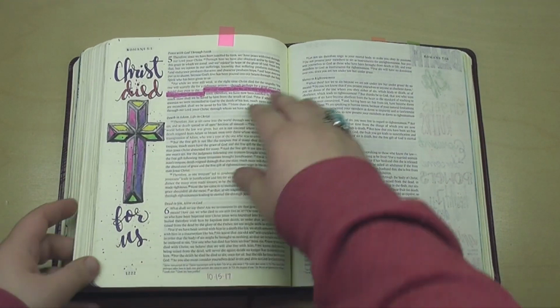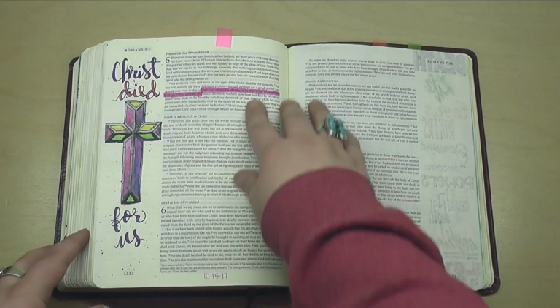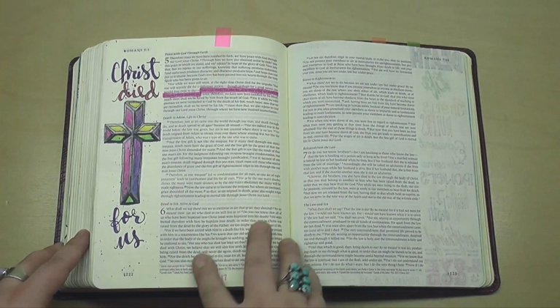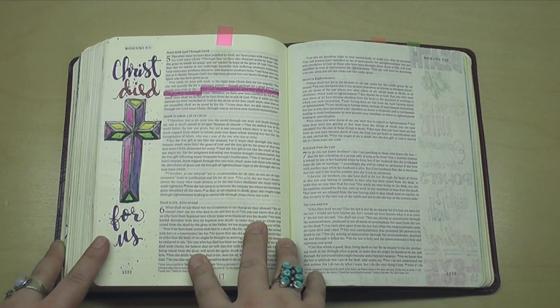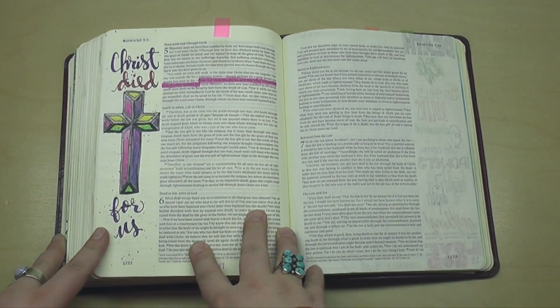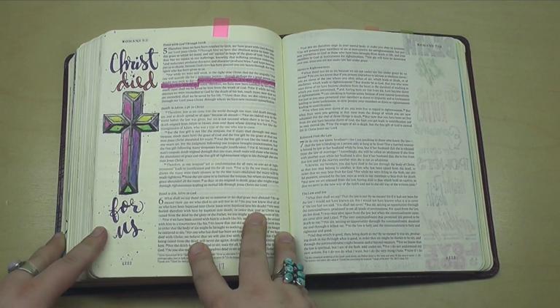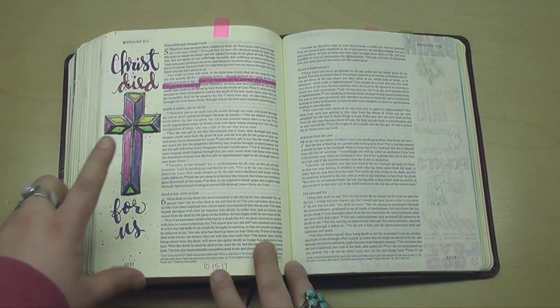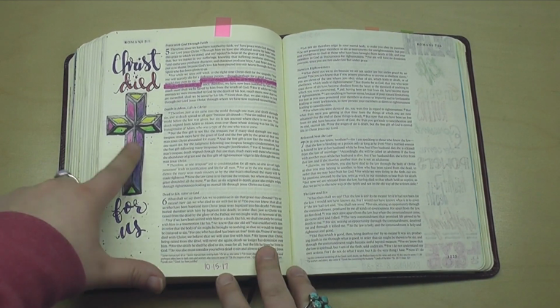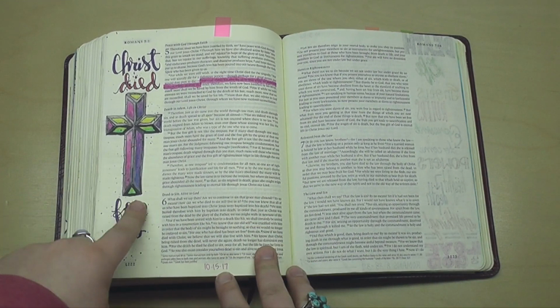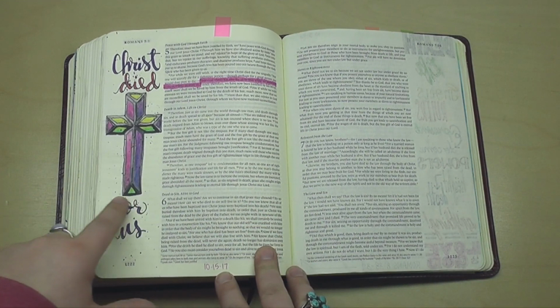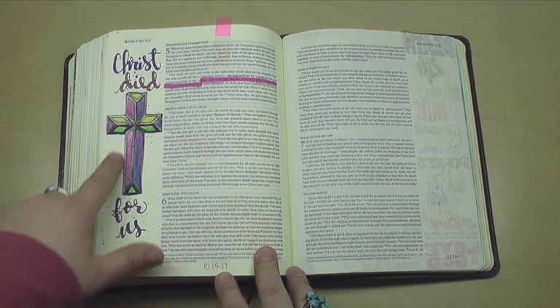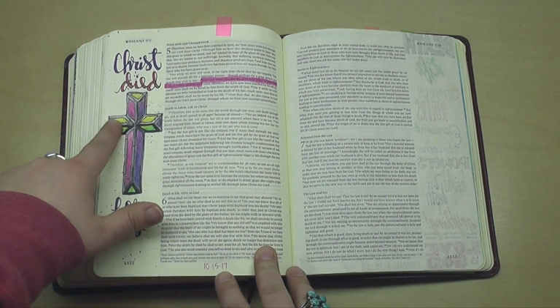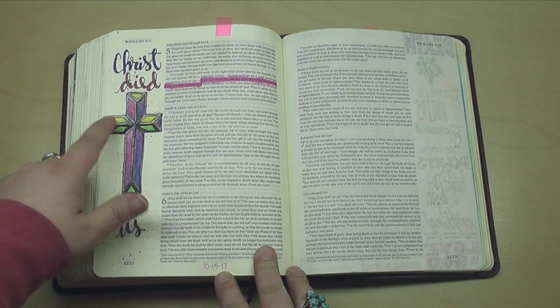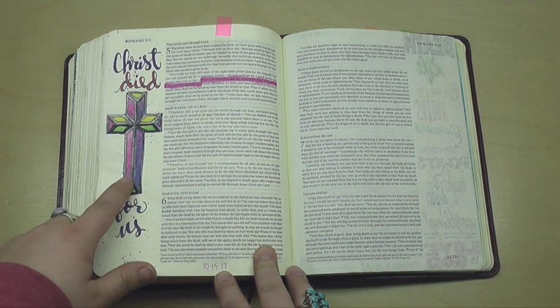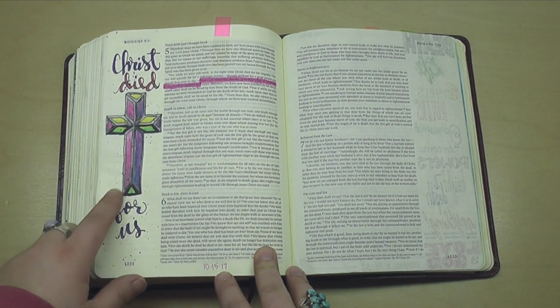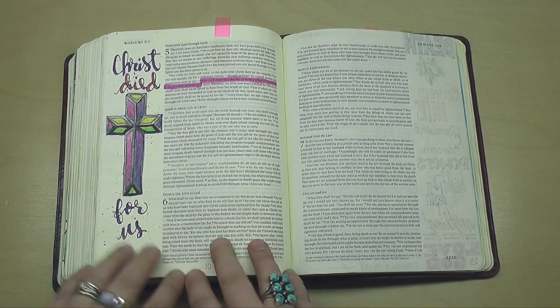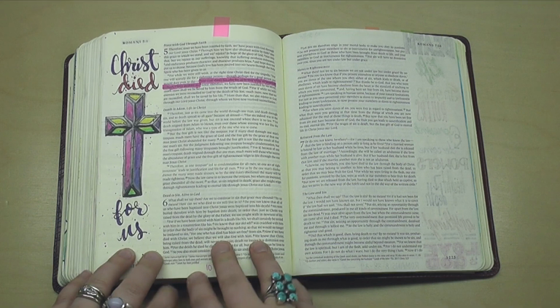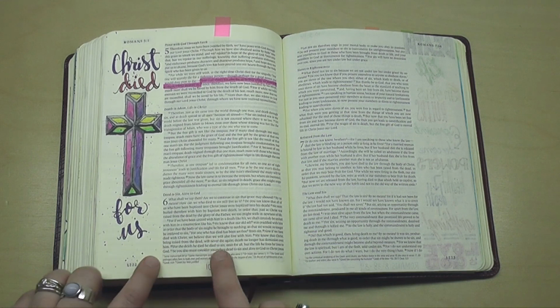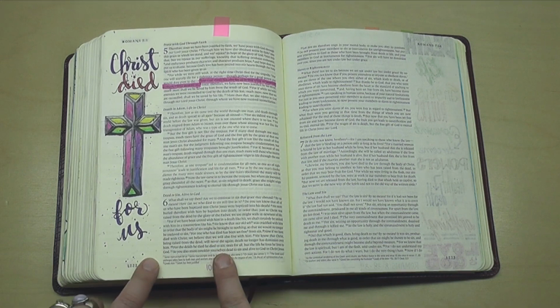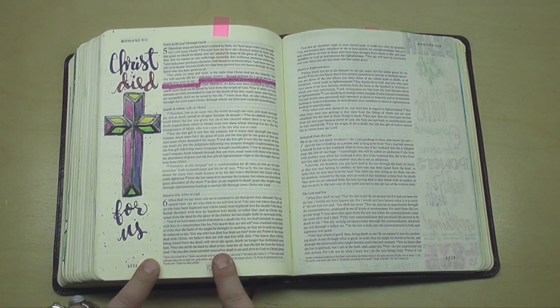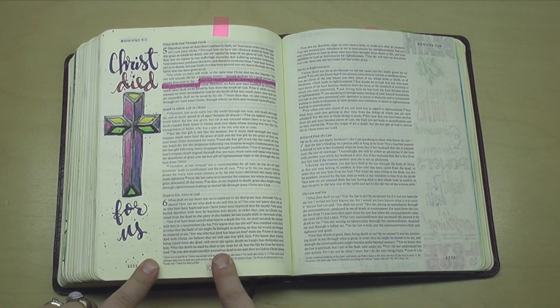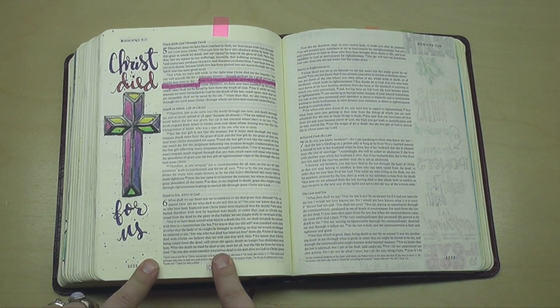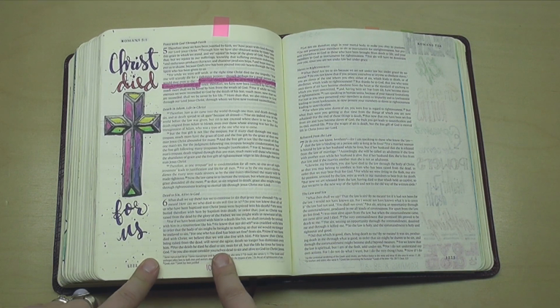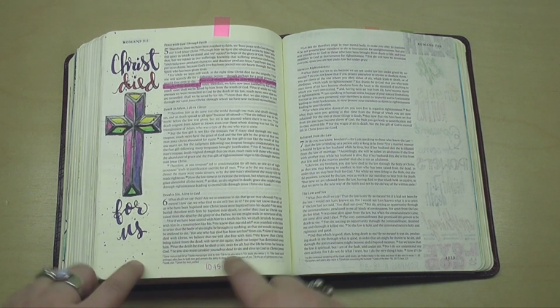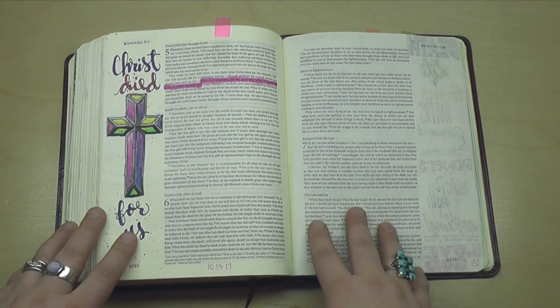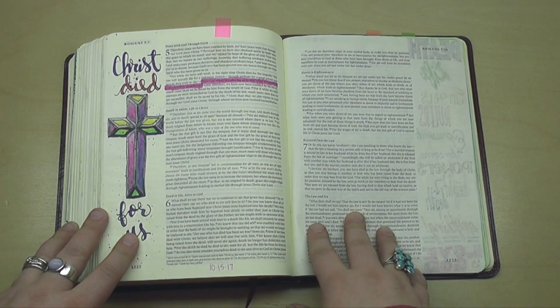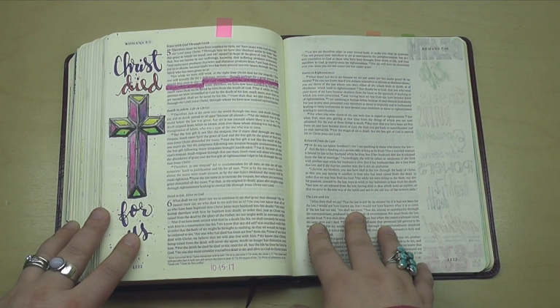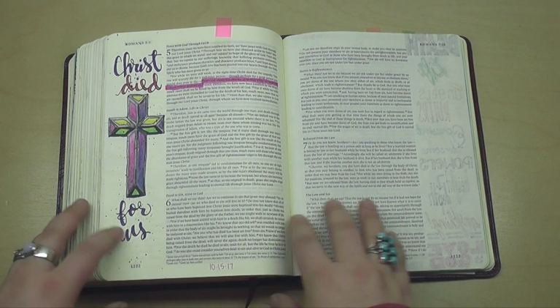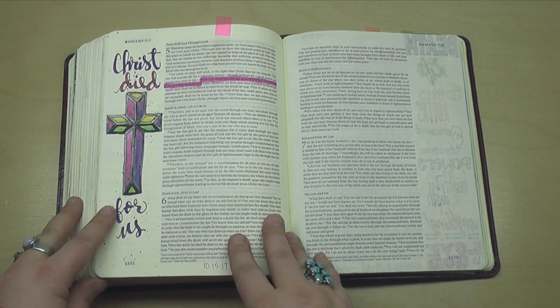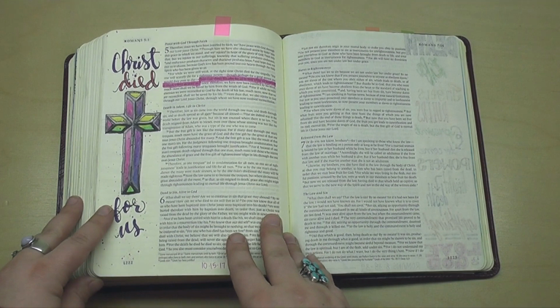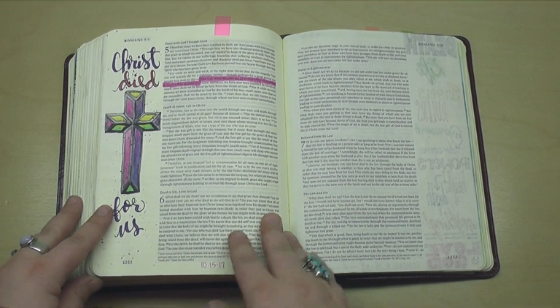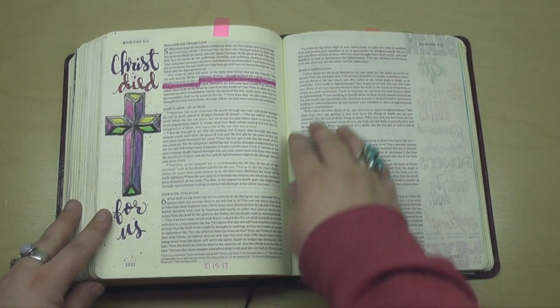Here in Romans, I did a watercolor pencil stained glass look — Christ died for us — meditating on how faithful he is to love us, so faithful that he sacrificed his own son.